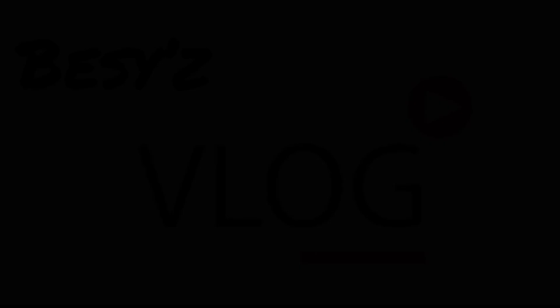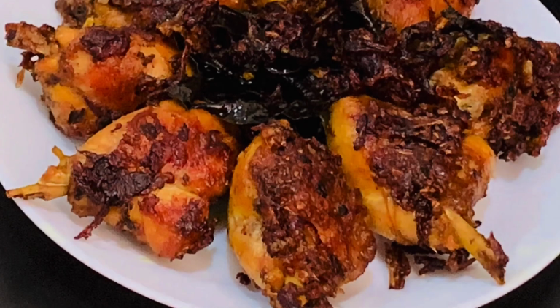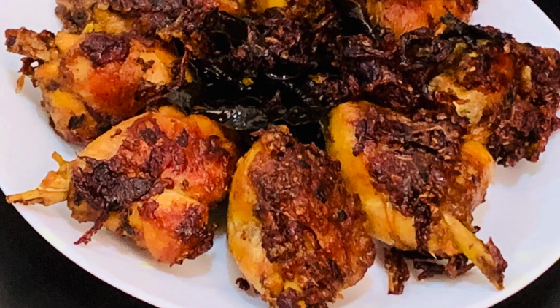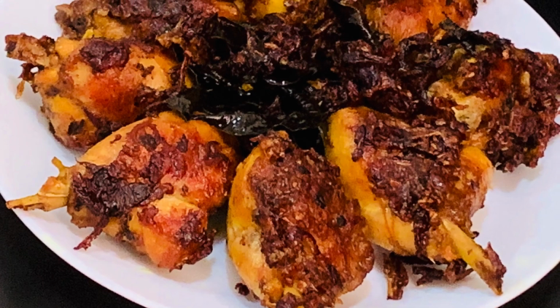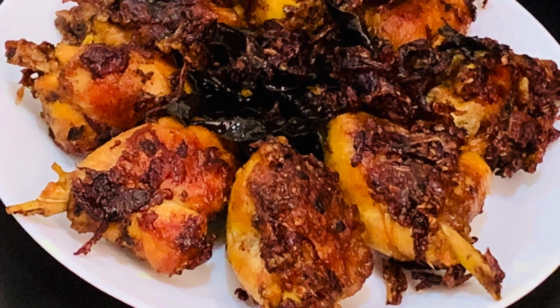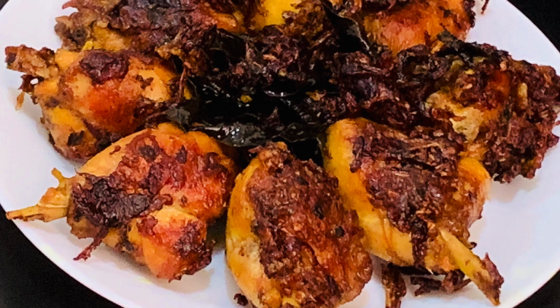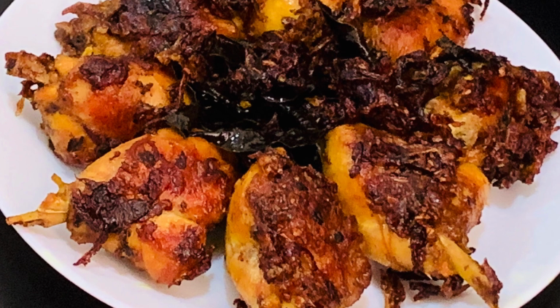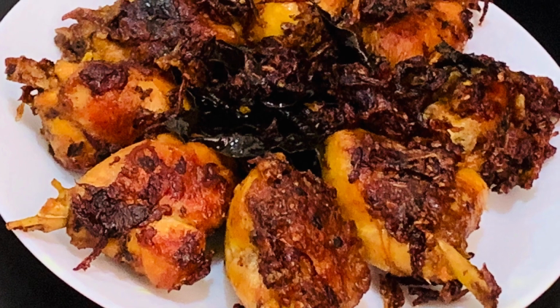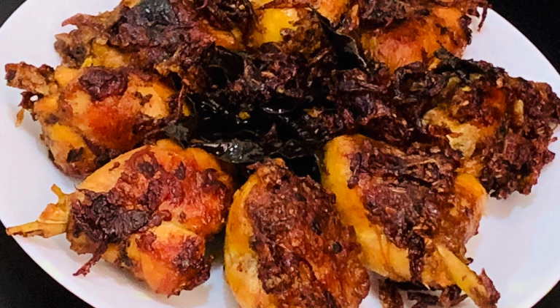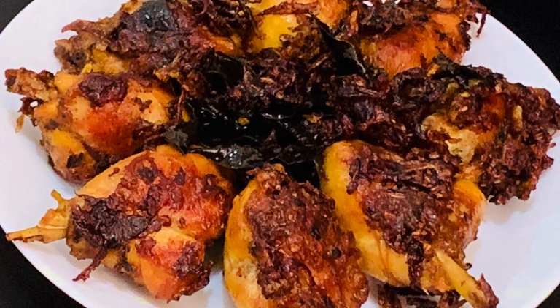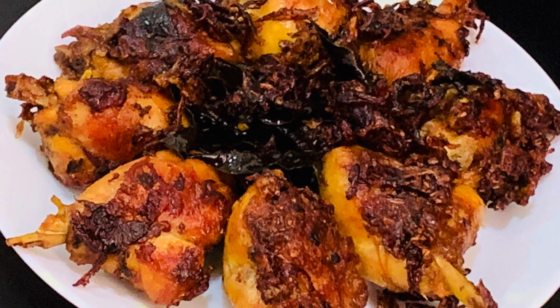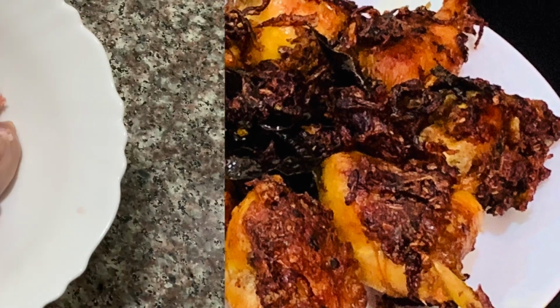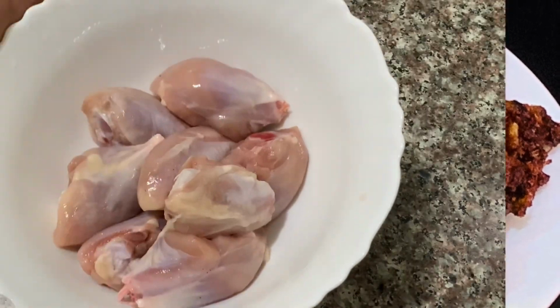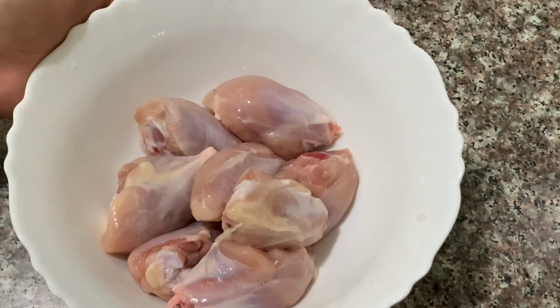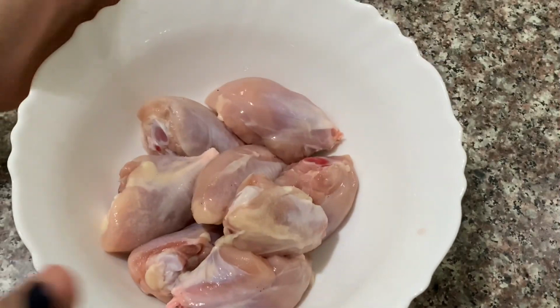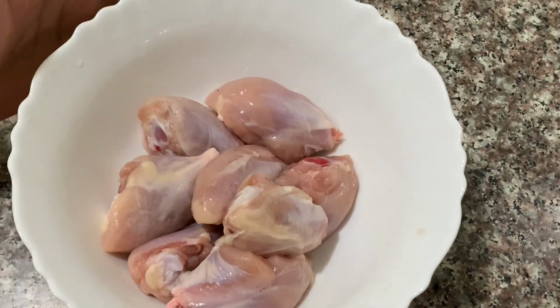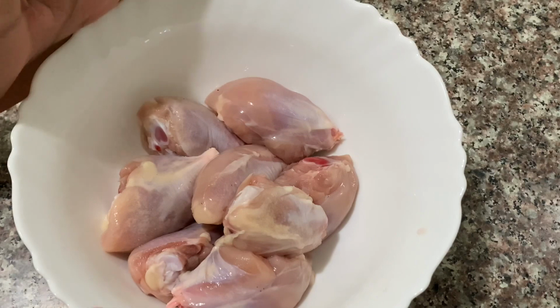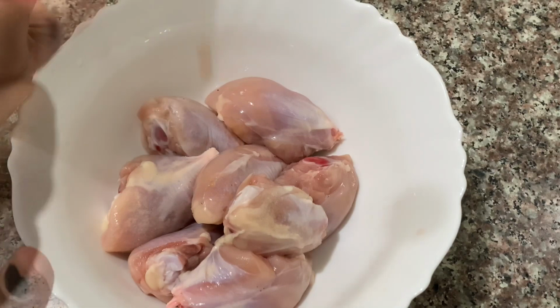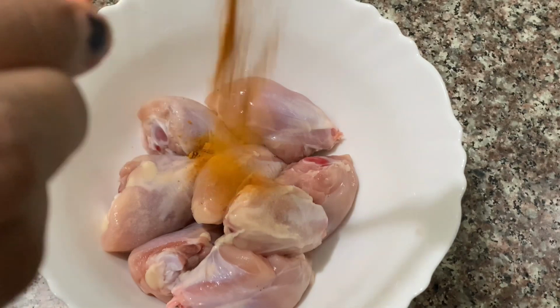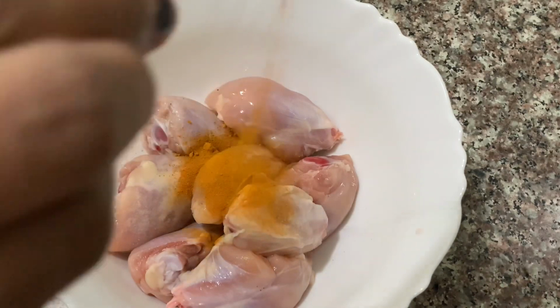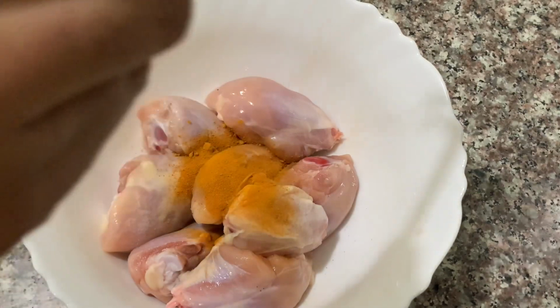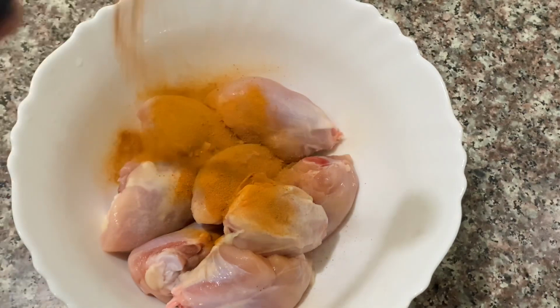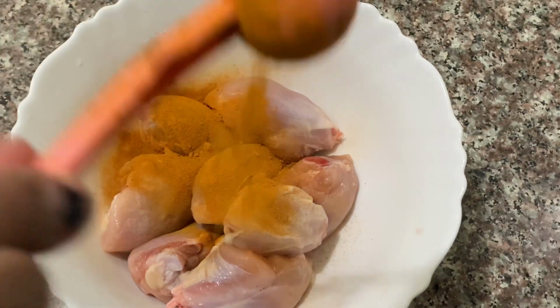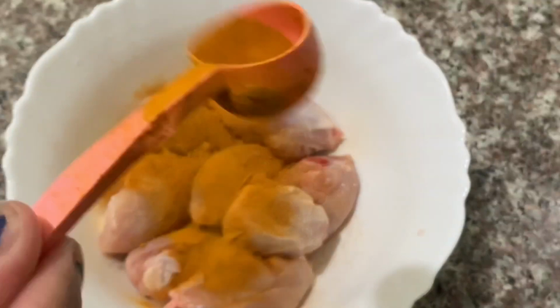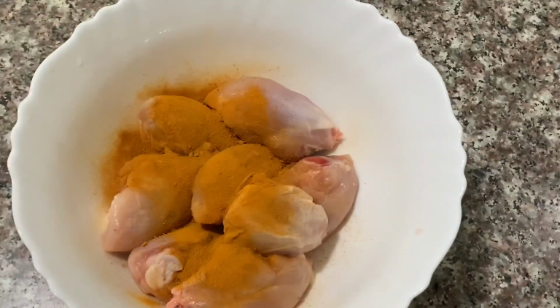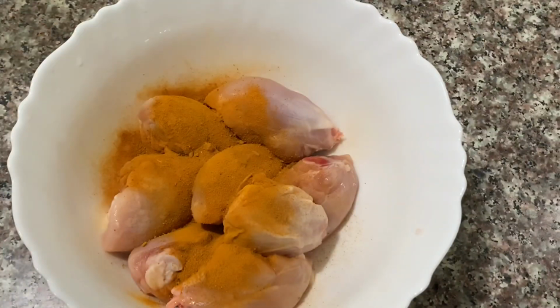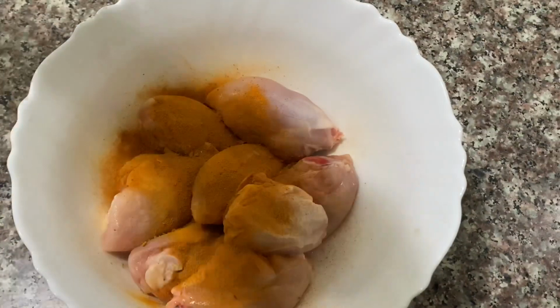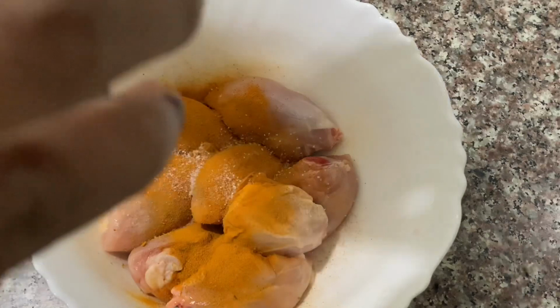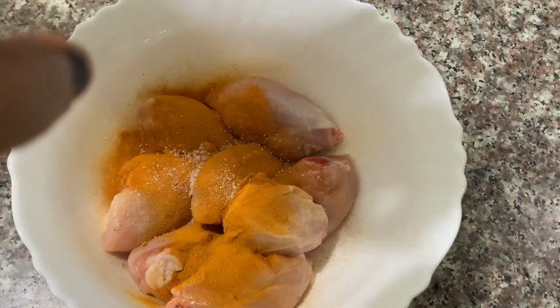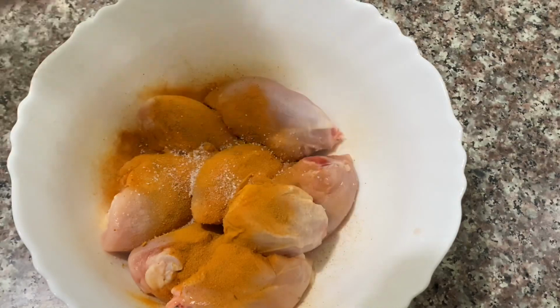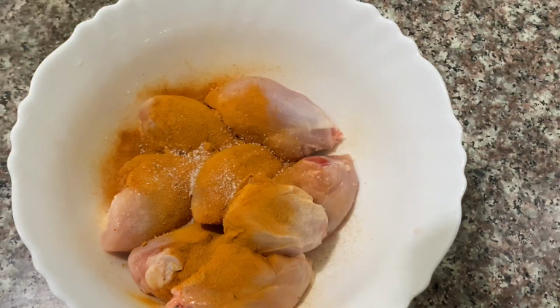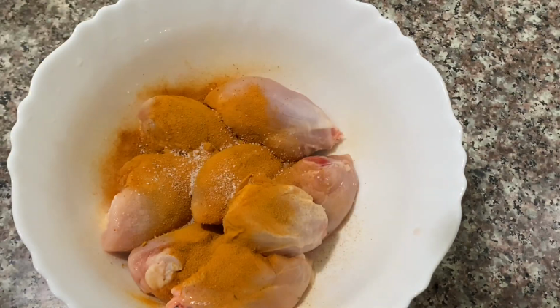This is a chicken fry. We will make the chicken fry. I usually do a chicken fry for the chicken. I put a chicken fry for the chicken.